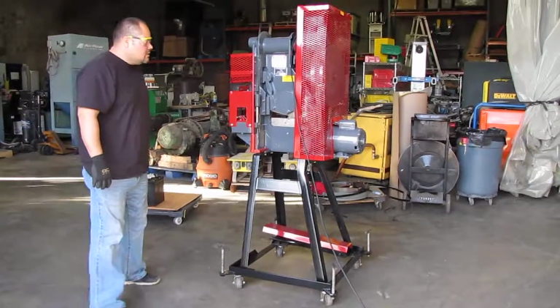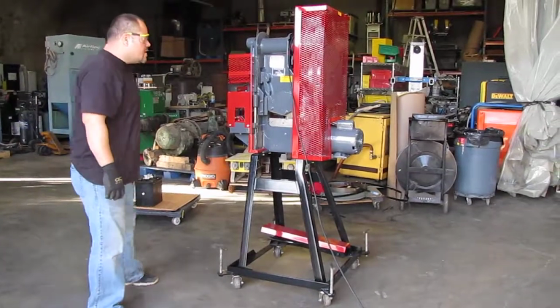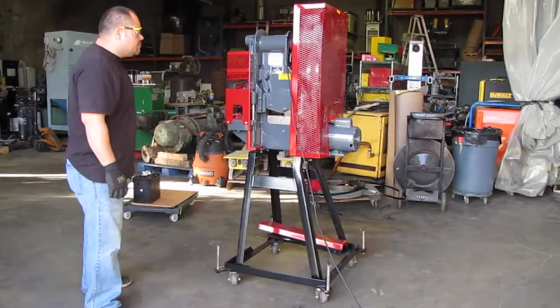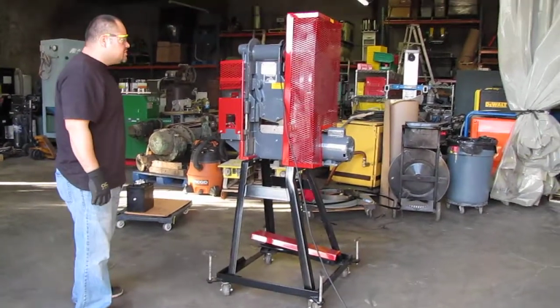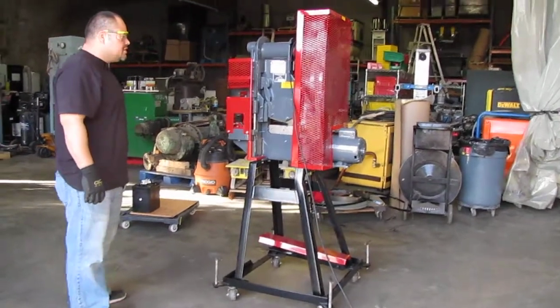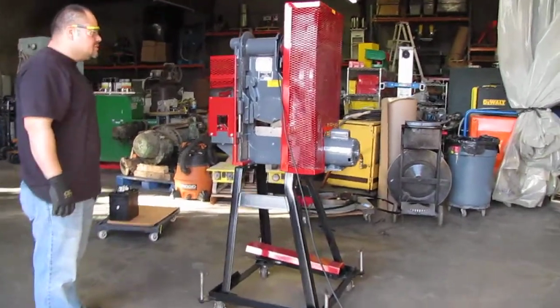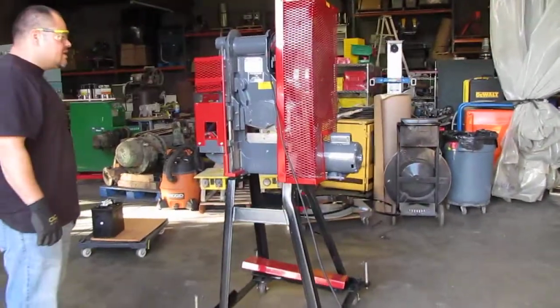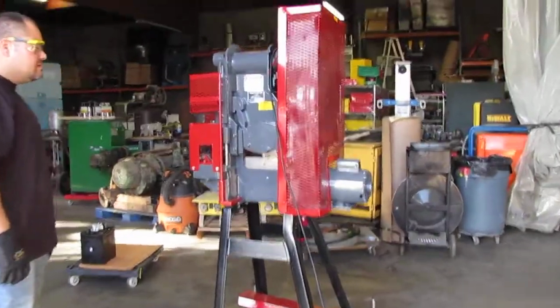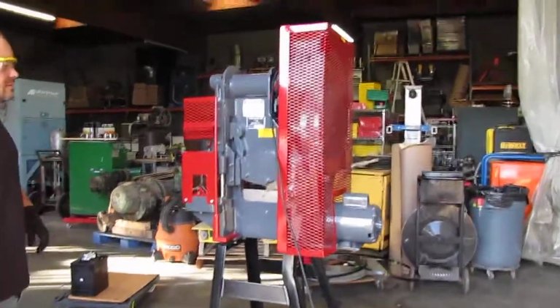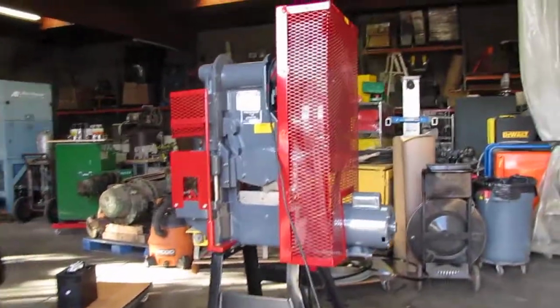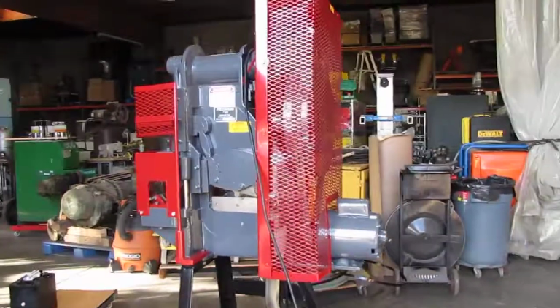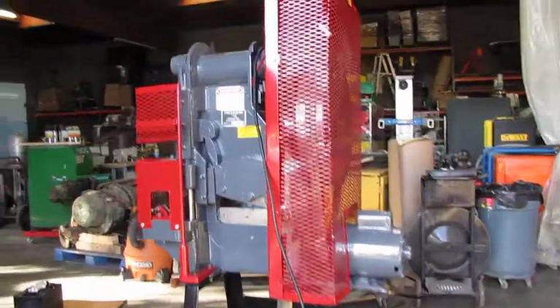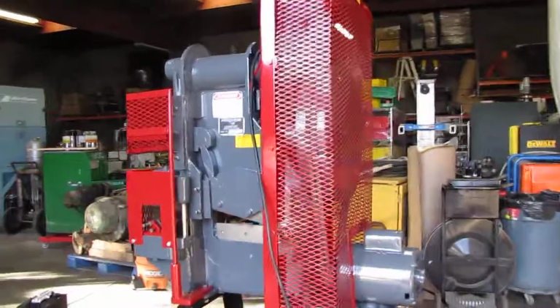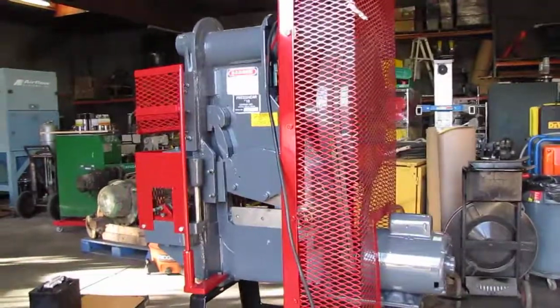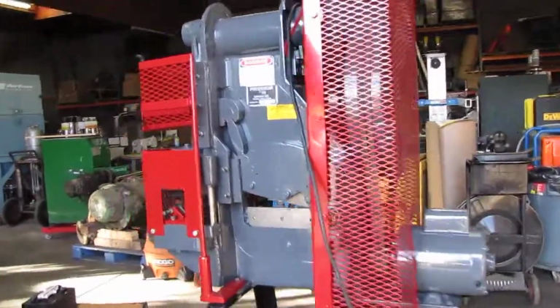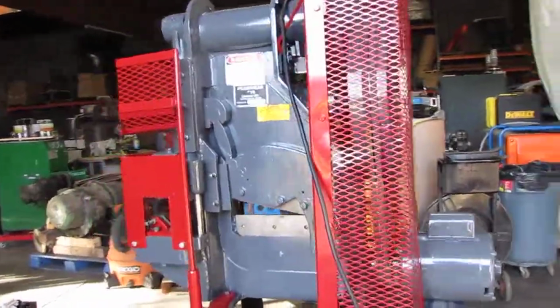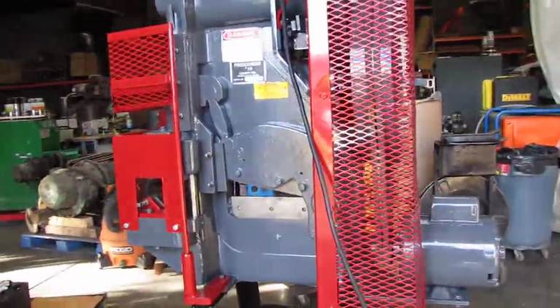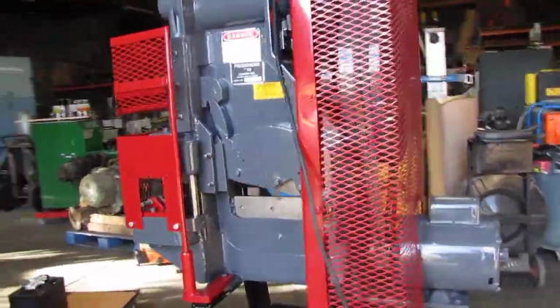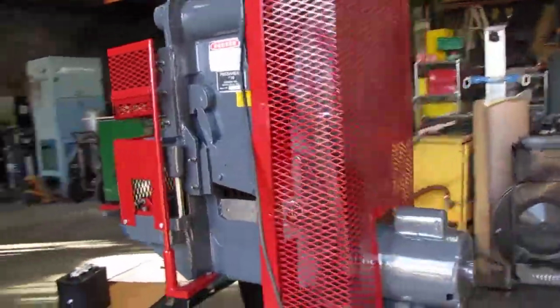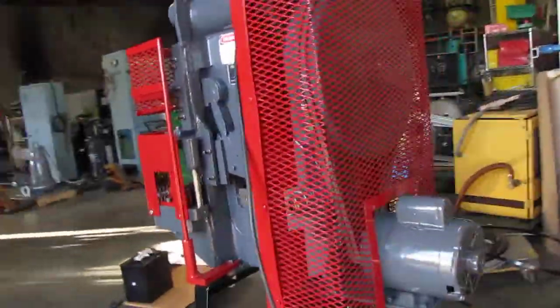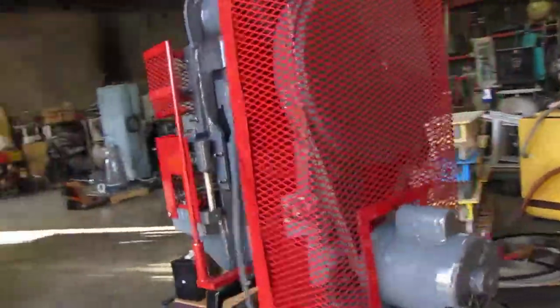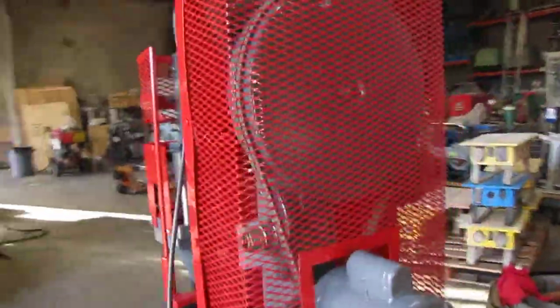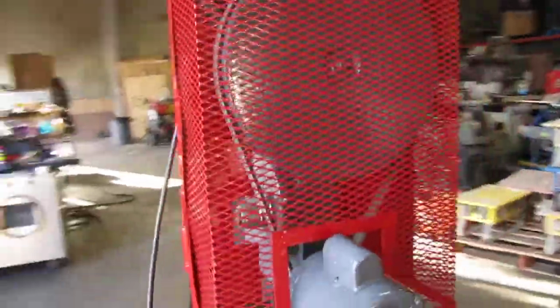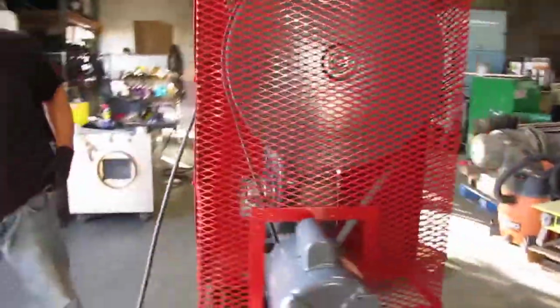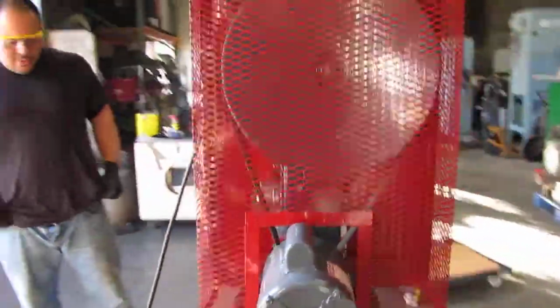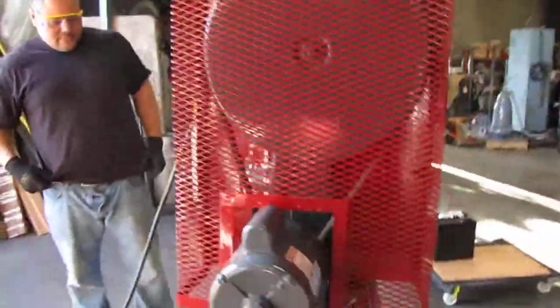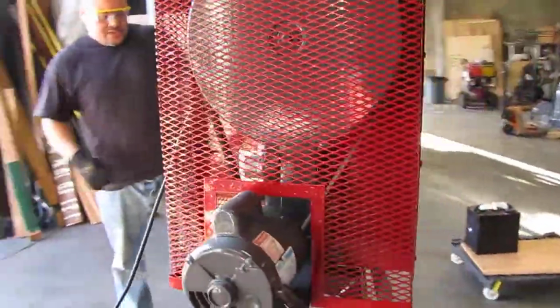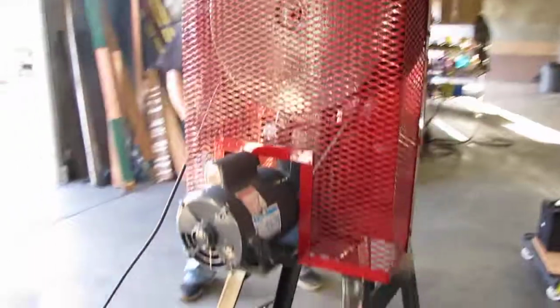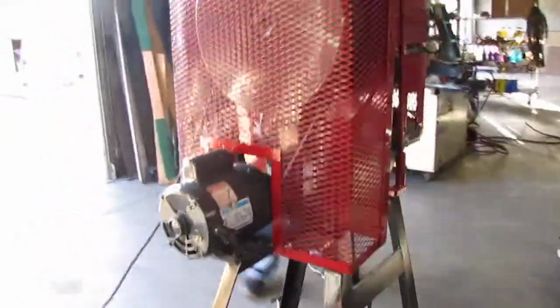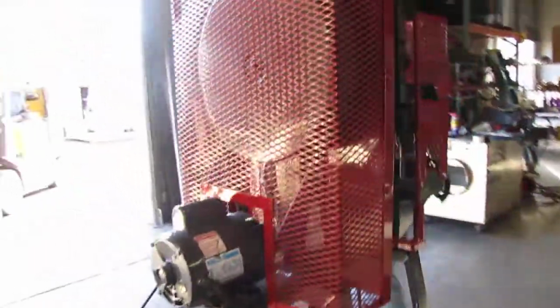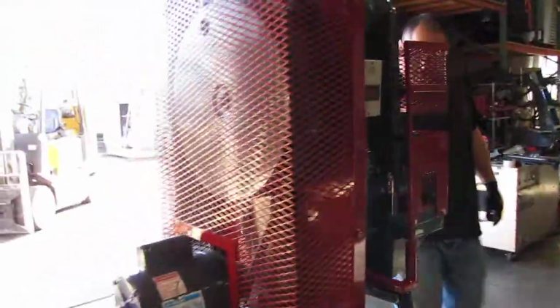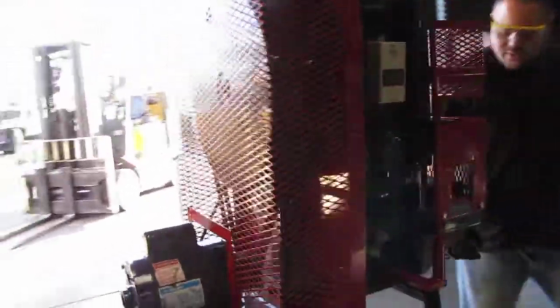Here we have a press shear number 10. We got it hooked up to 115 volts. This is a mechanical shear. We're going to go ahead and run it and show you that it works.